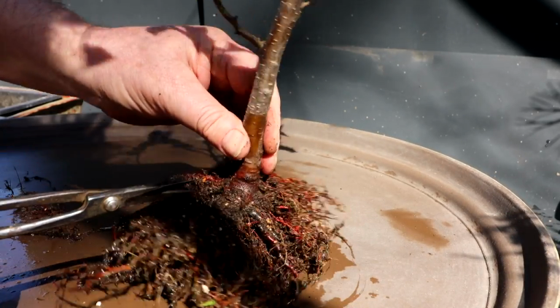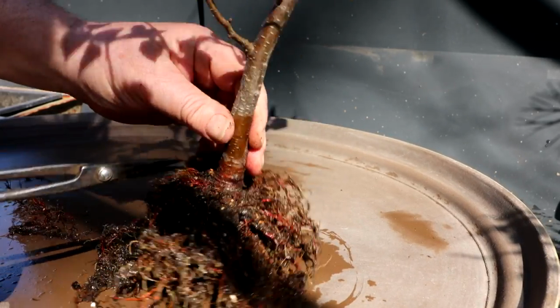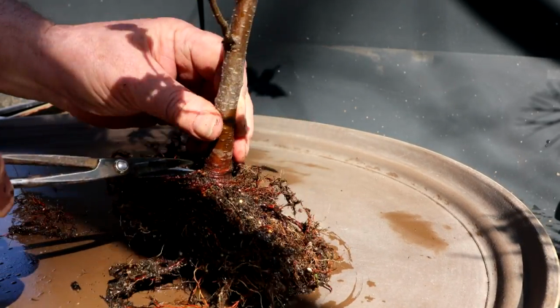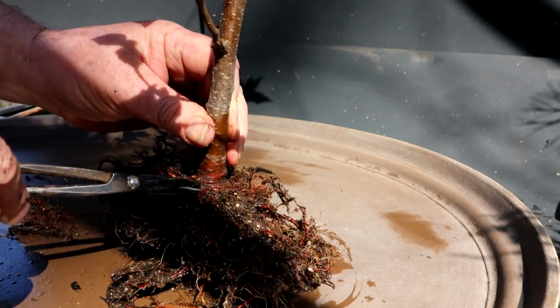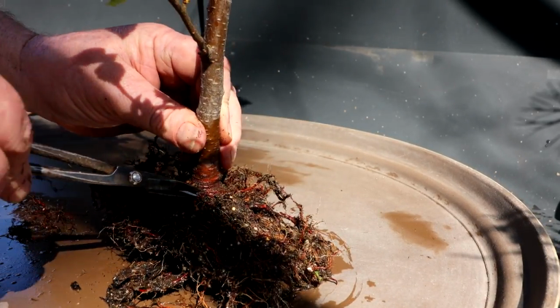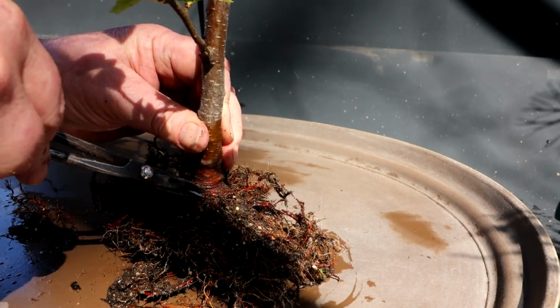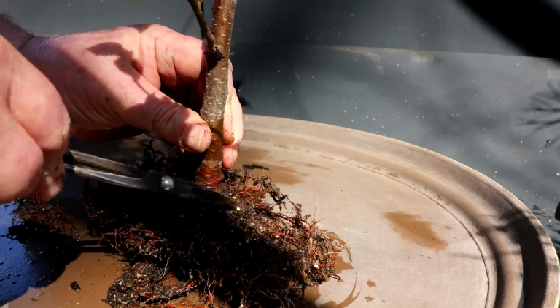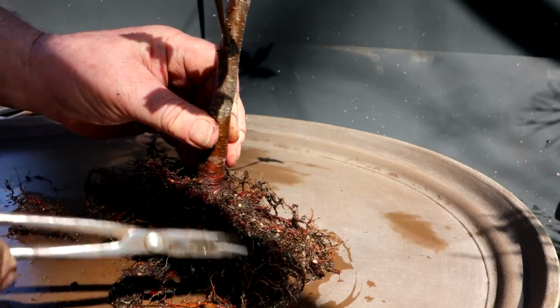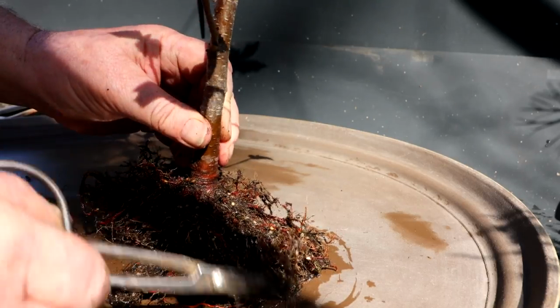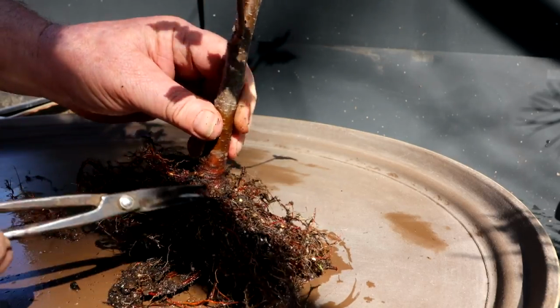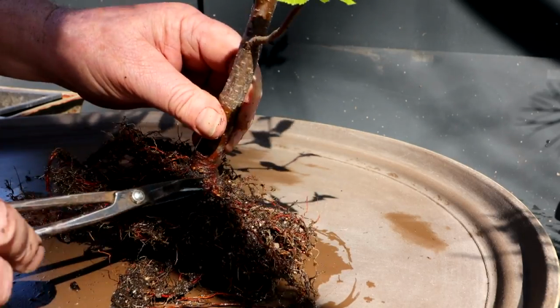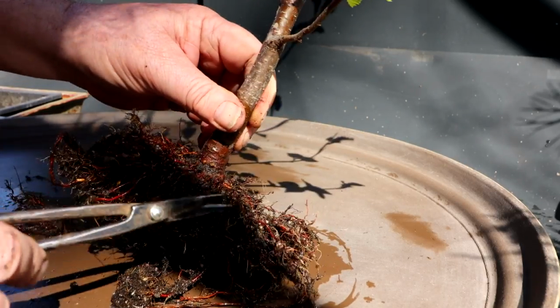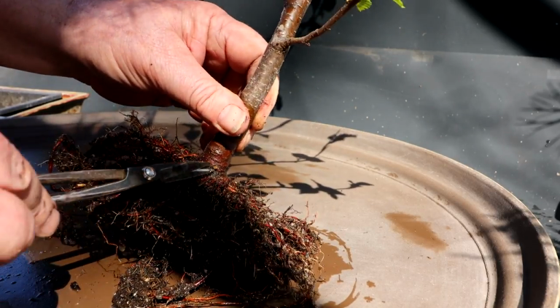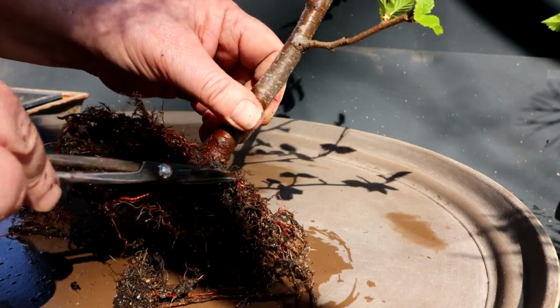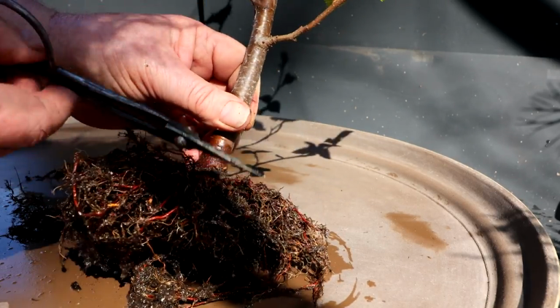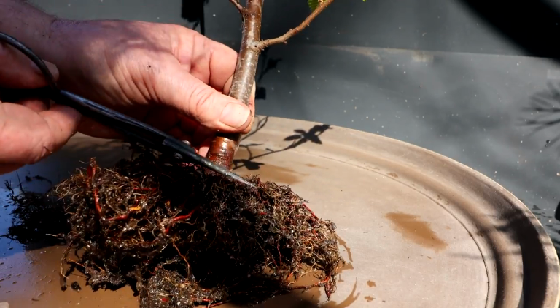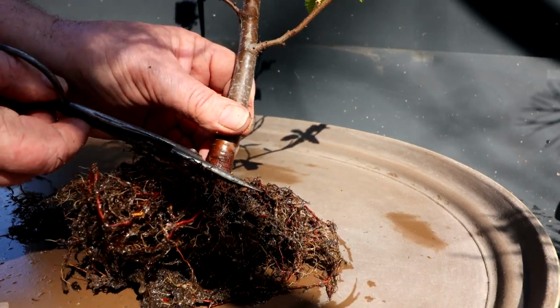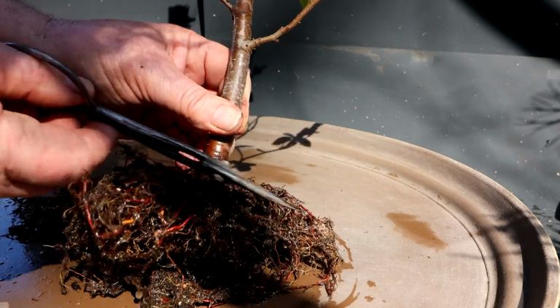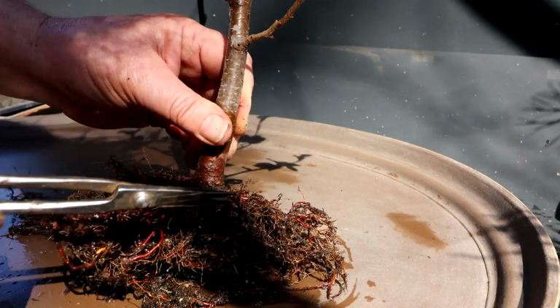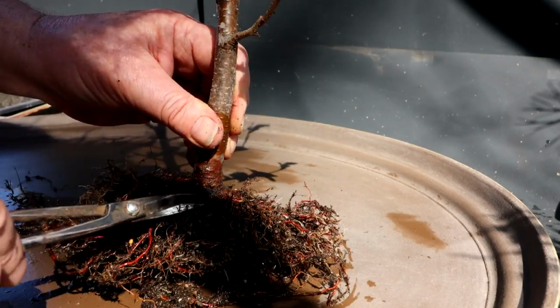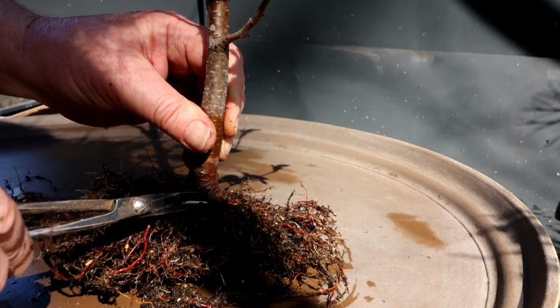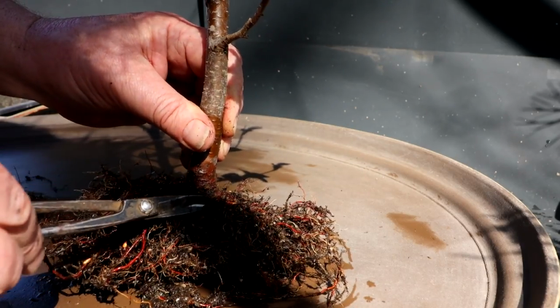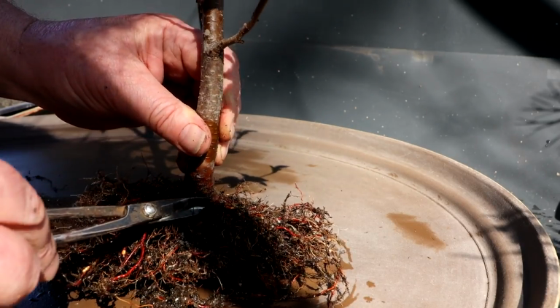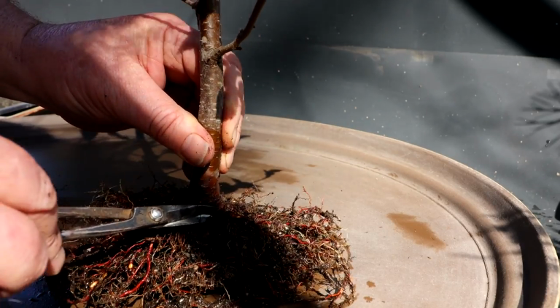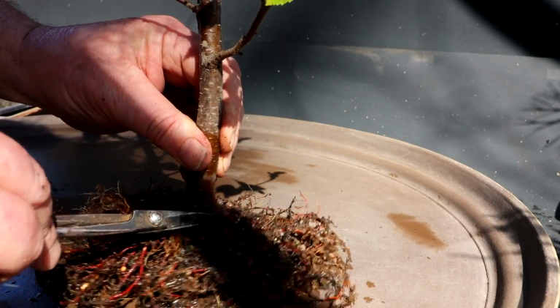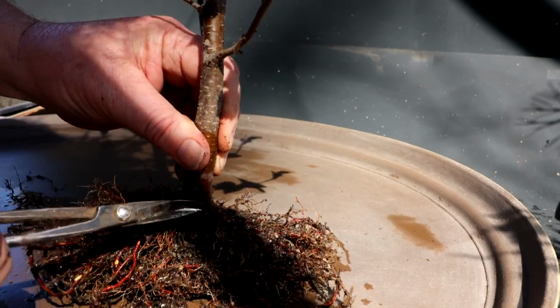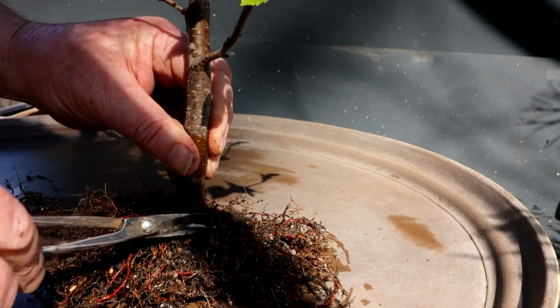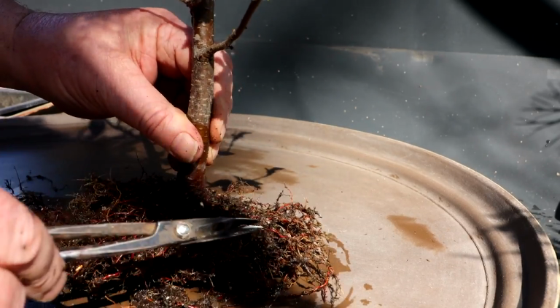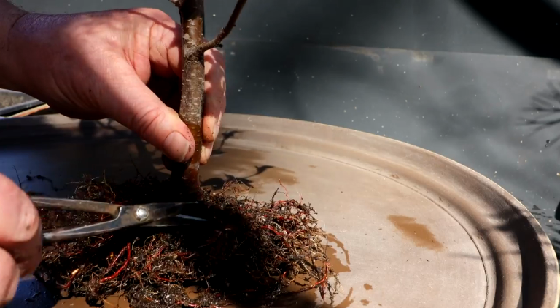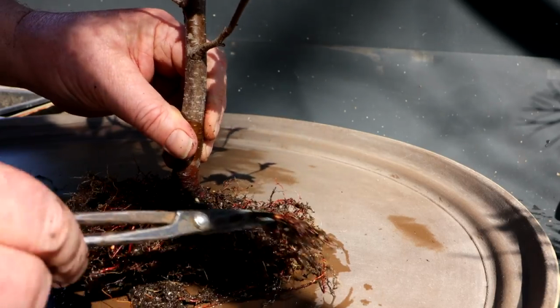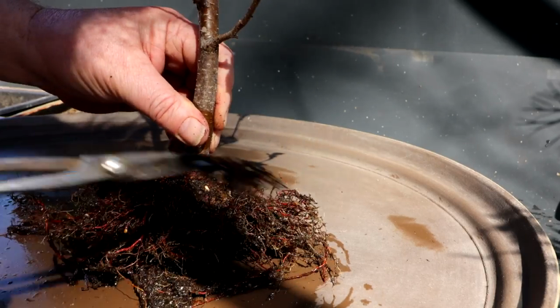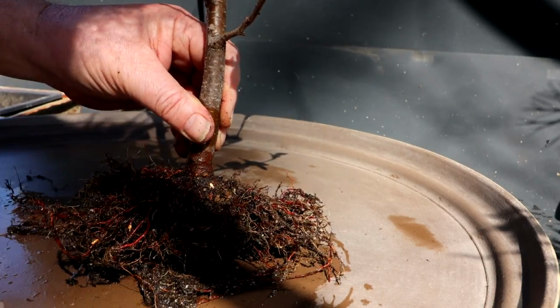There's one here sticking up — get rid of that. This one's growing absolutely horizontal so I don't want that, so I'm taking it off. I want them going down into the soil.